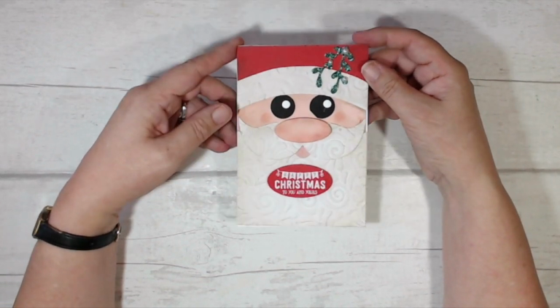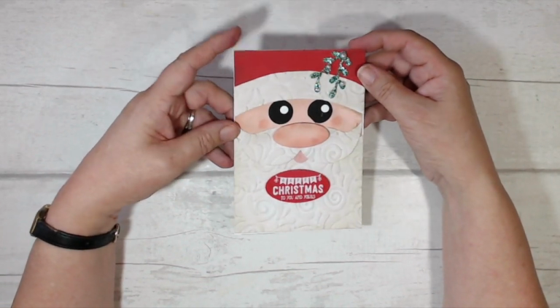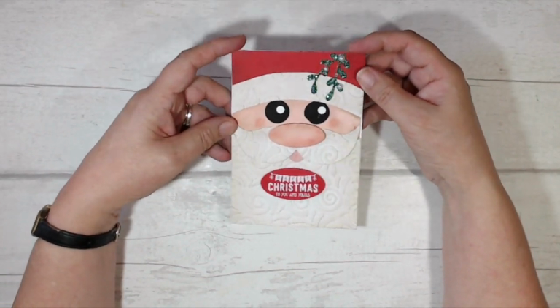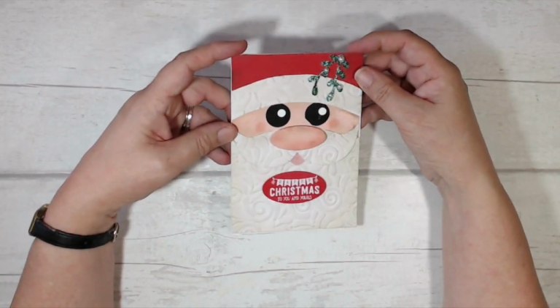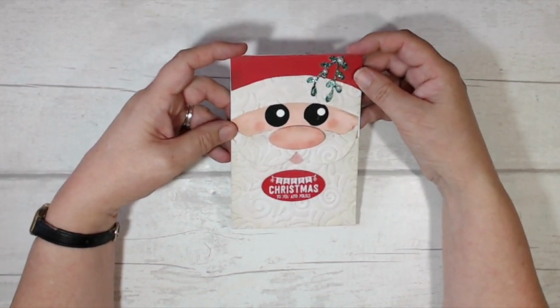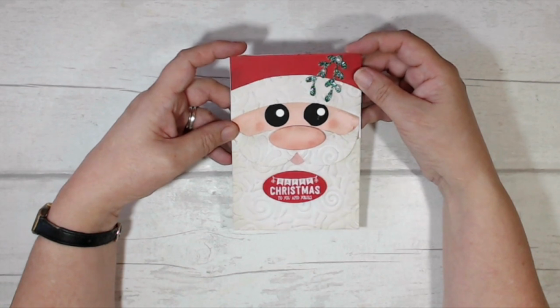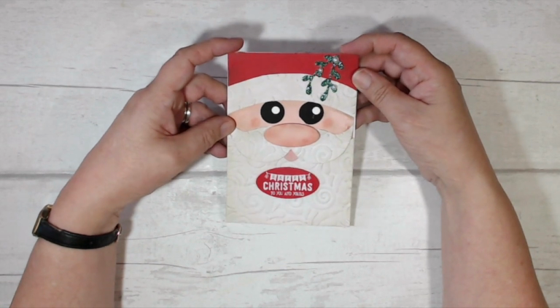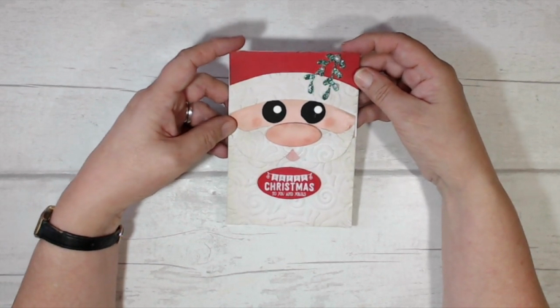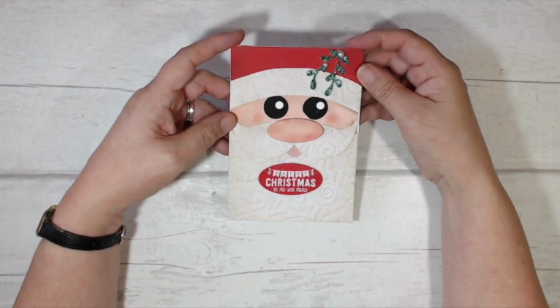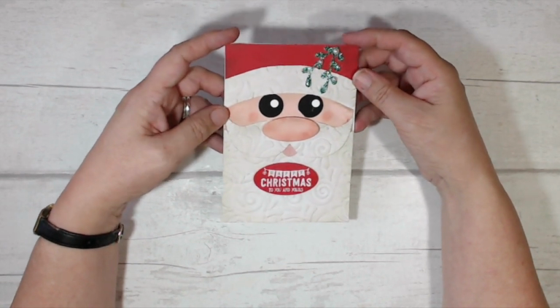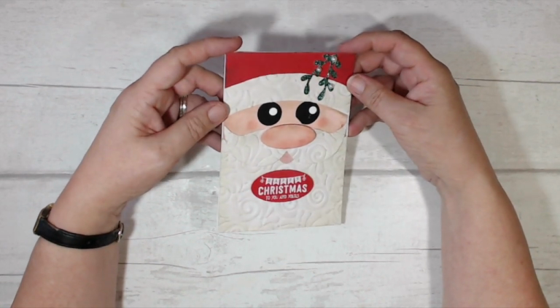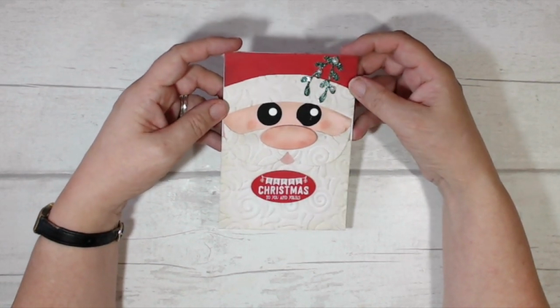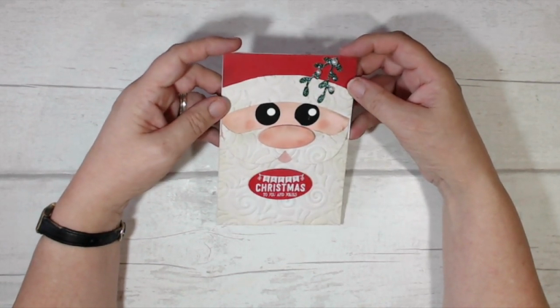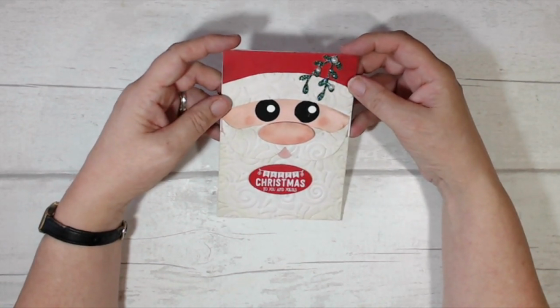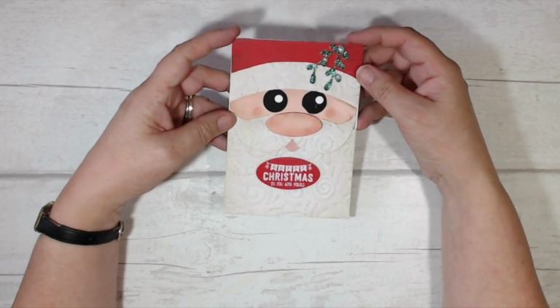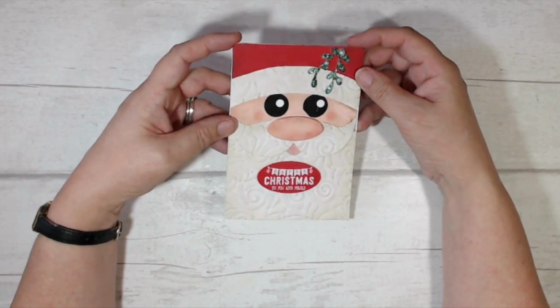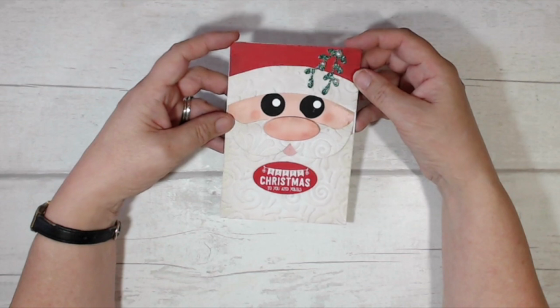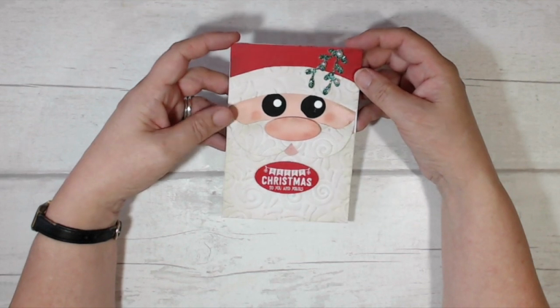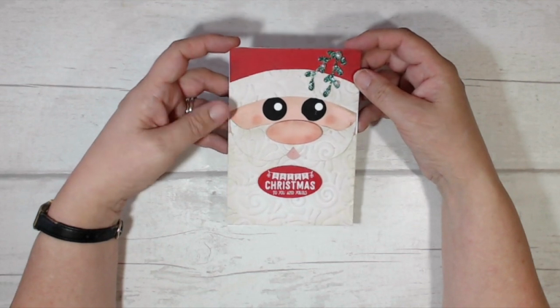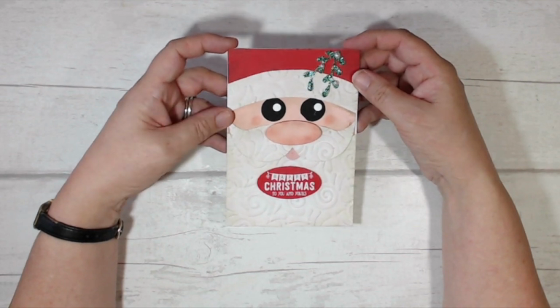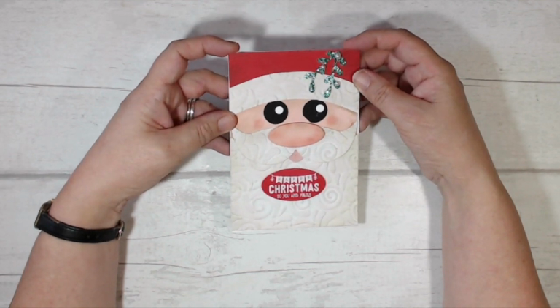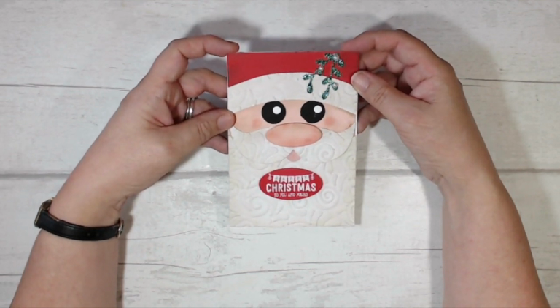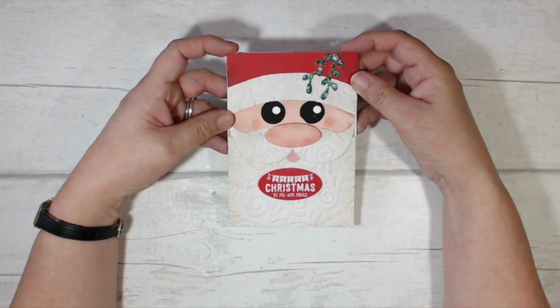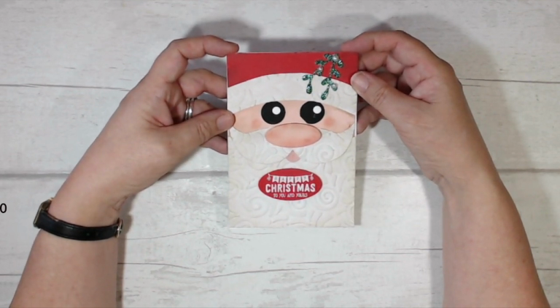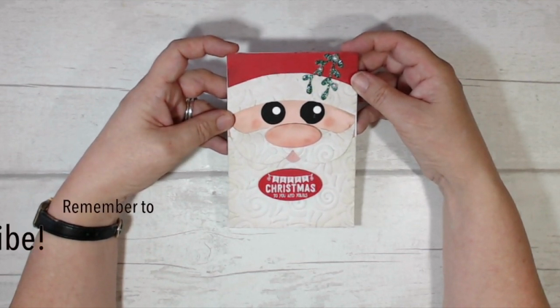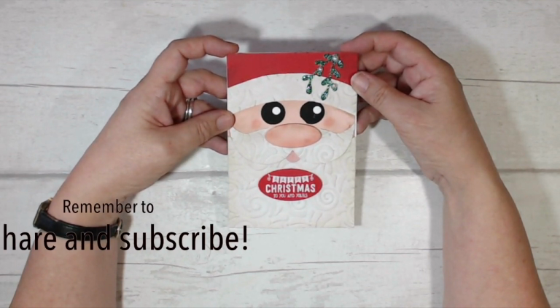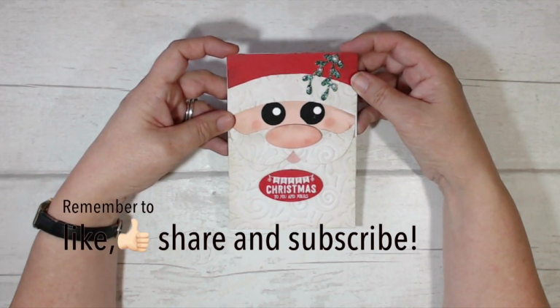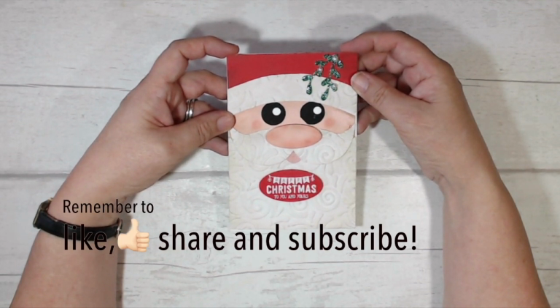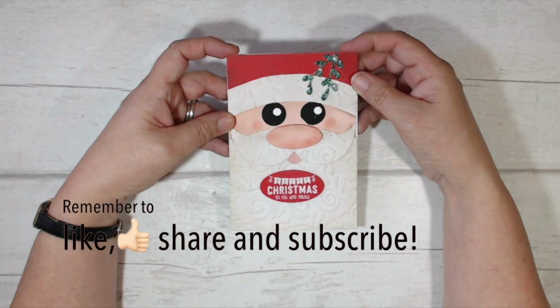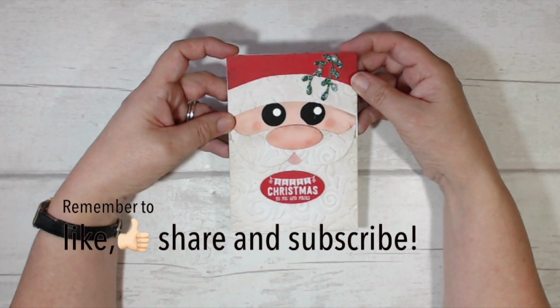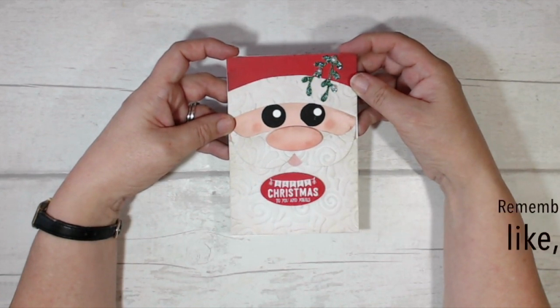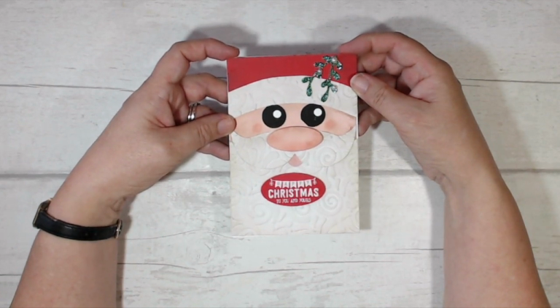I do hope that you've enjoyed it. I haven't done a paper pieced card in quite a while and I have to admit that was lots and lots of fun. Thank you very much for joining me and I'll see you again sometime soon. Bye bye.